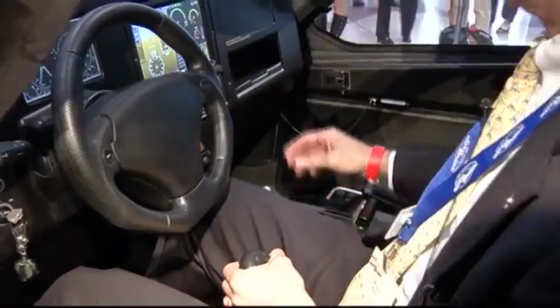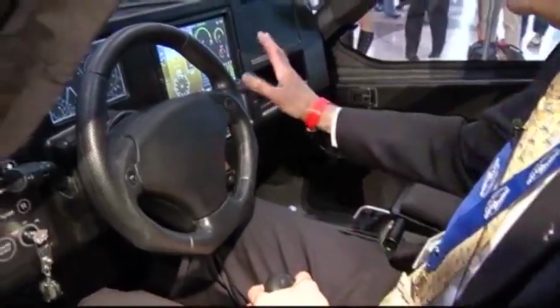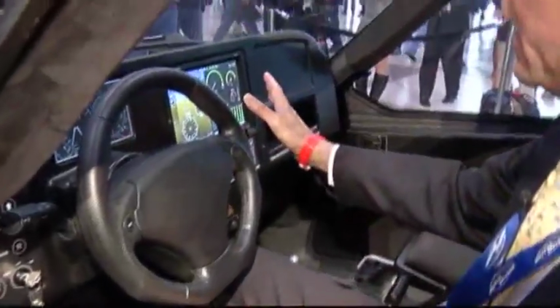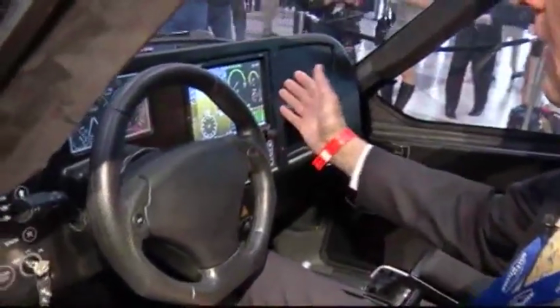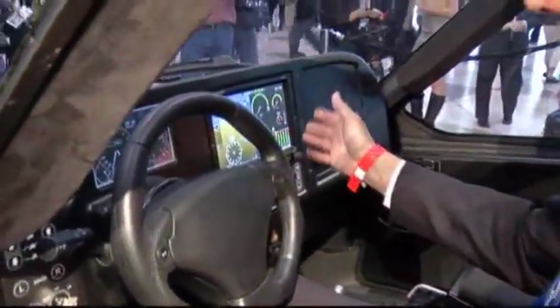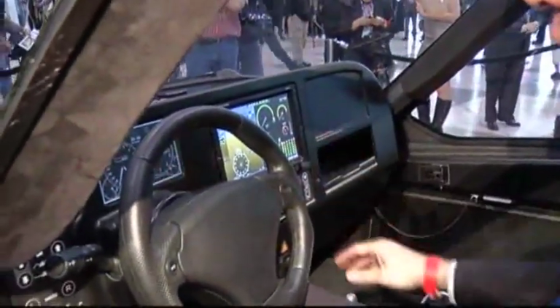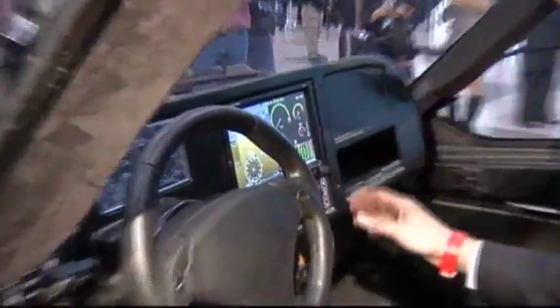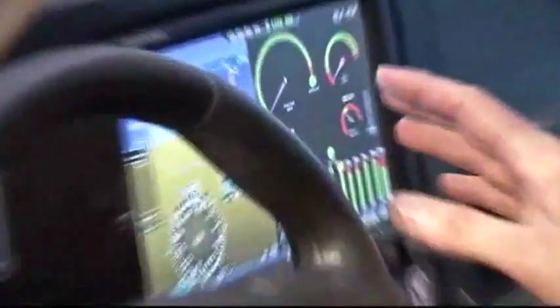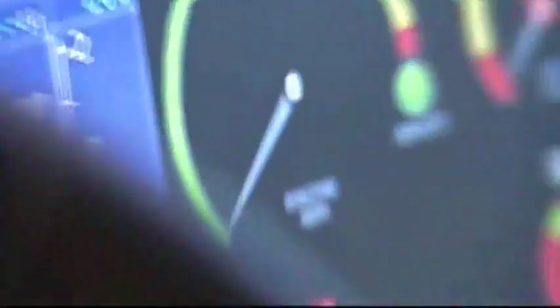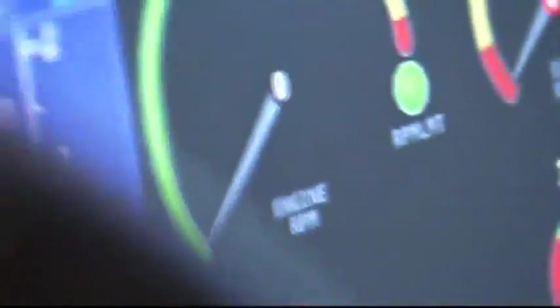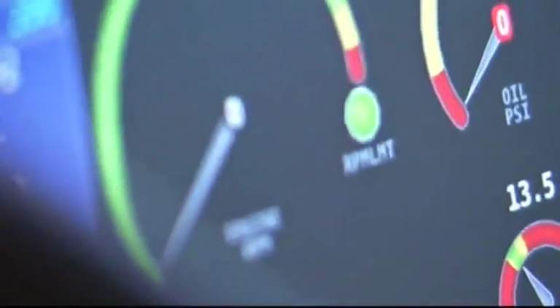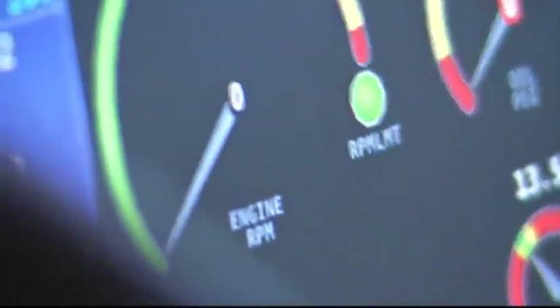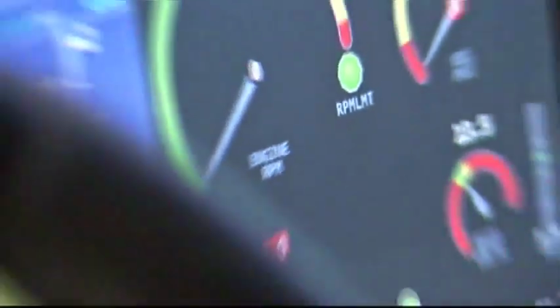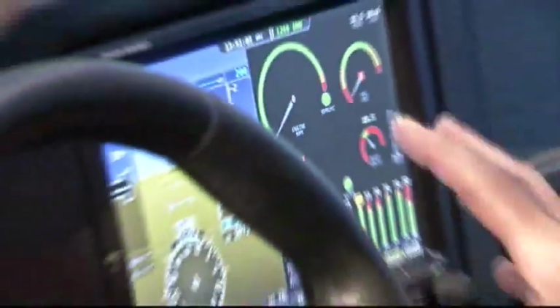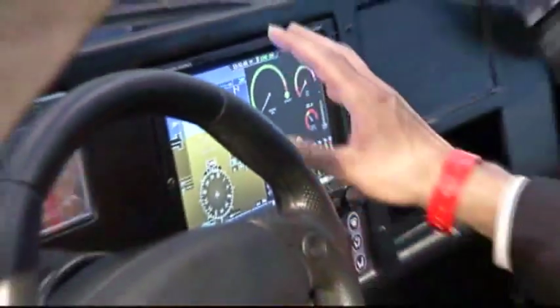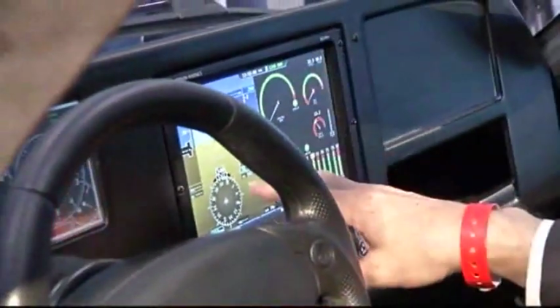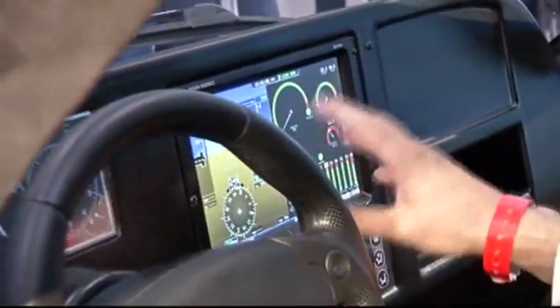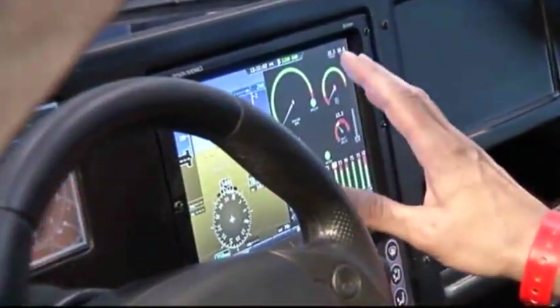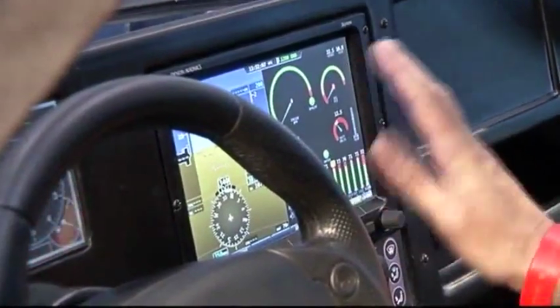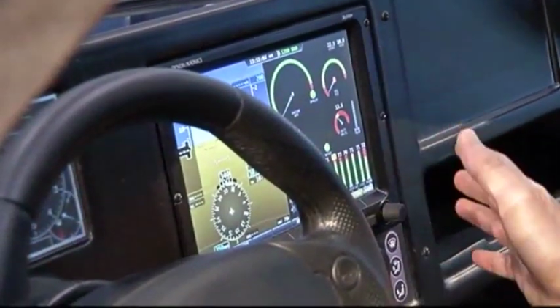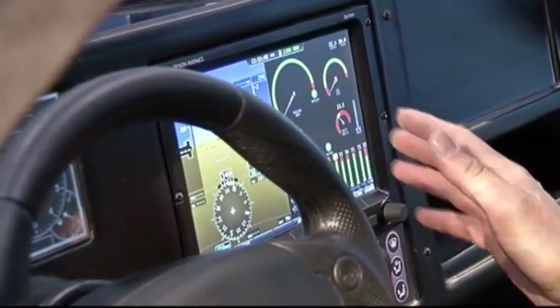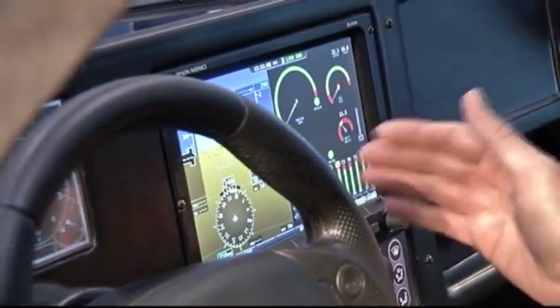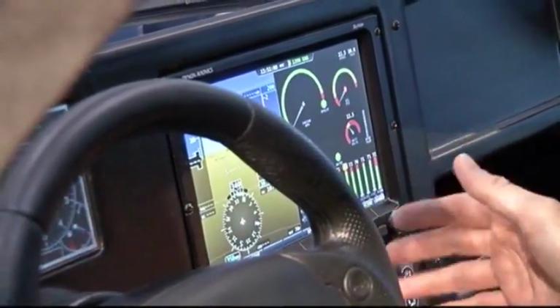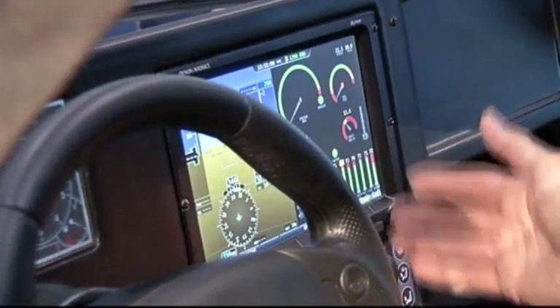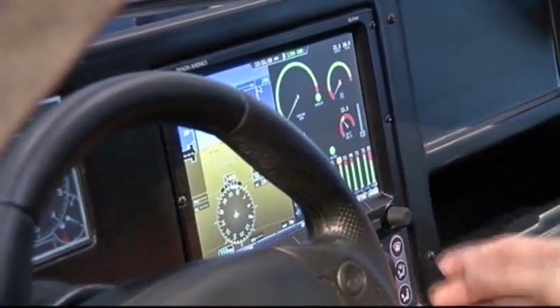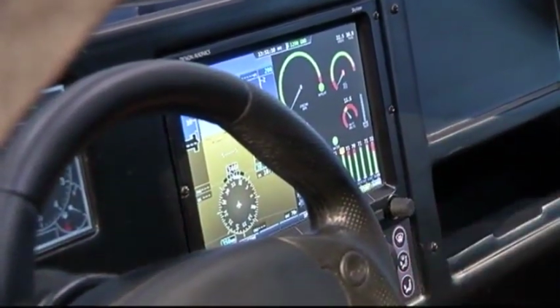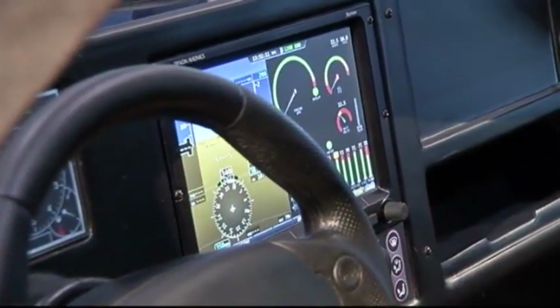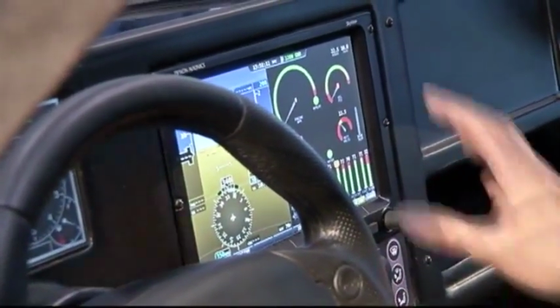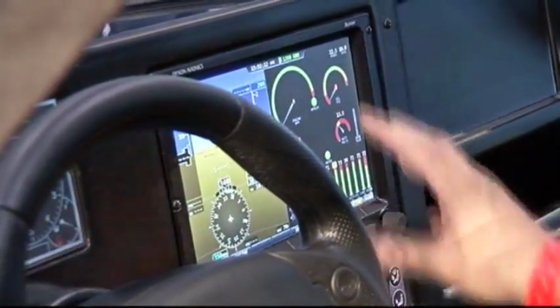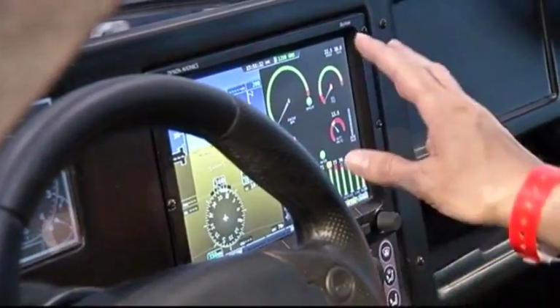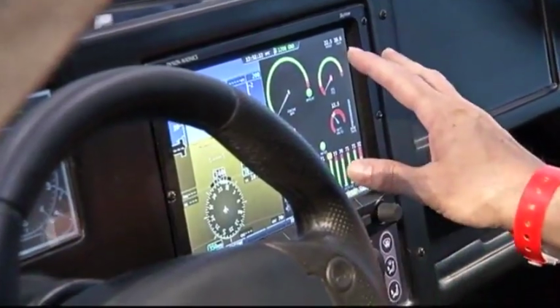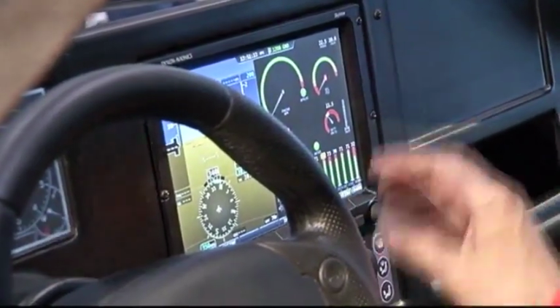This is a Dynon SkyView system. It's a primary flight display. It's got the capability to show flight display, we can use it as a moving map, it's got a database of all the airports in the country. We have engine instruments here that are monitored.